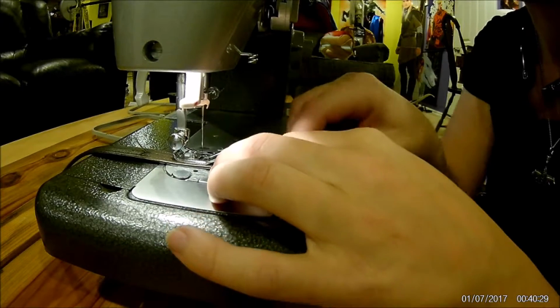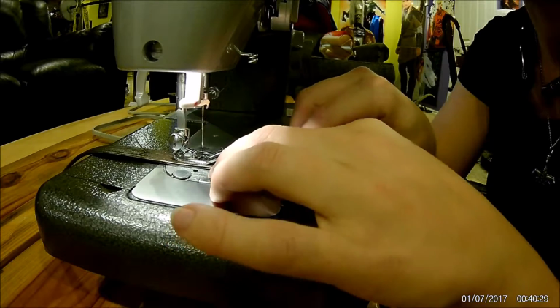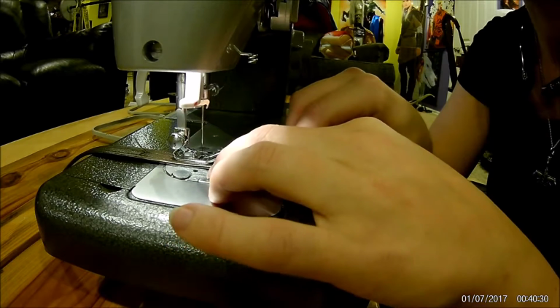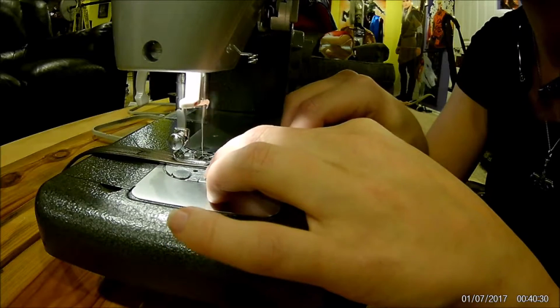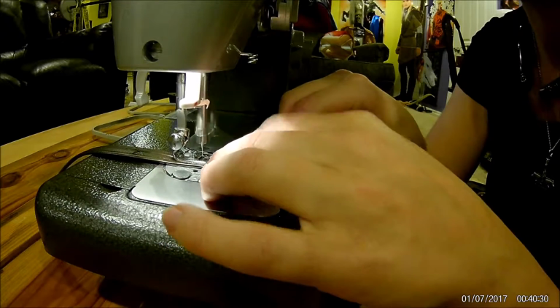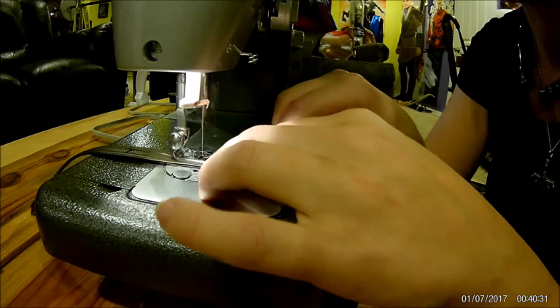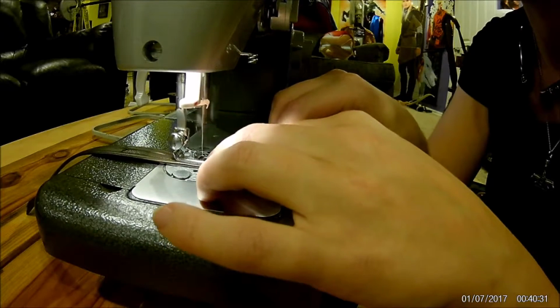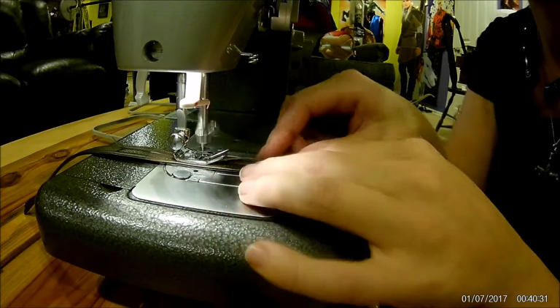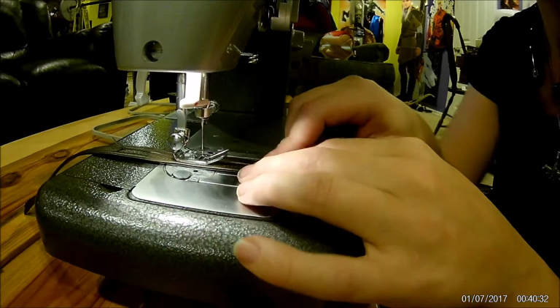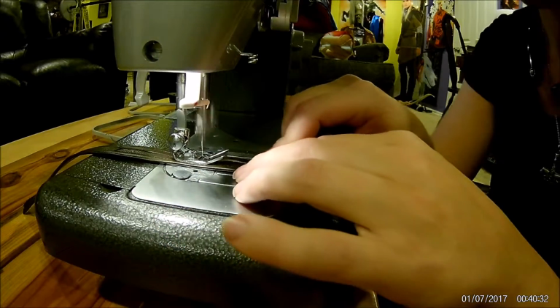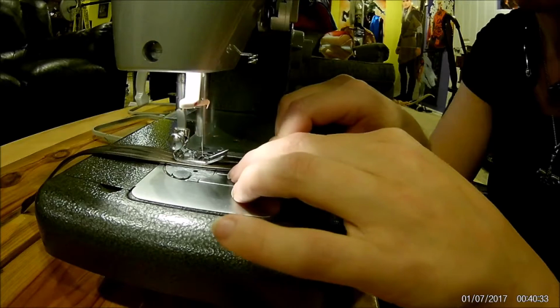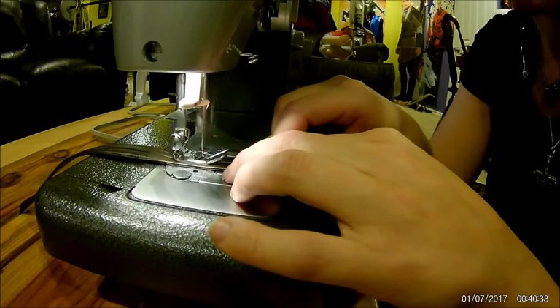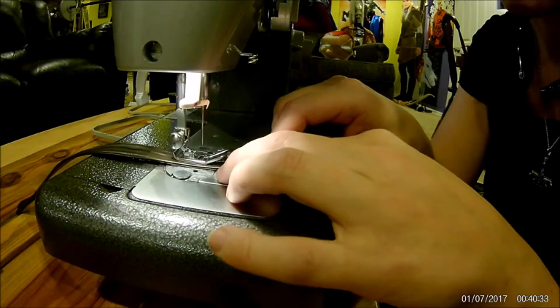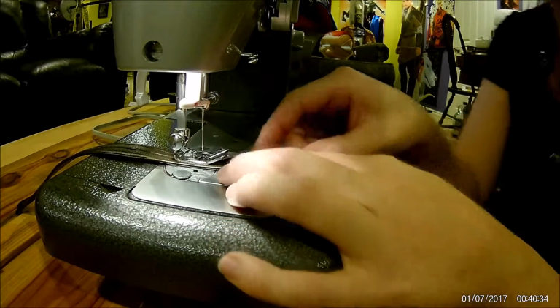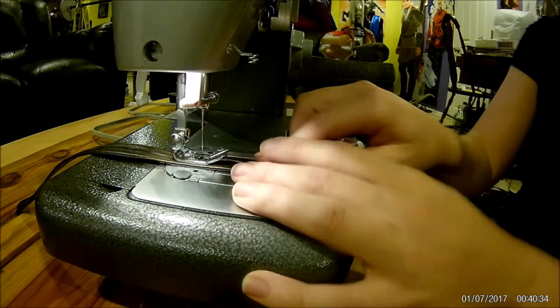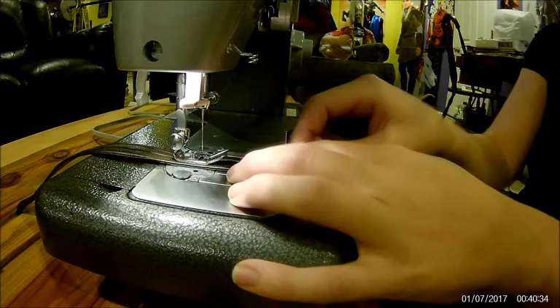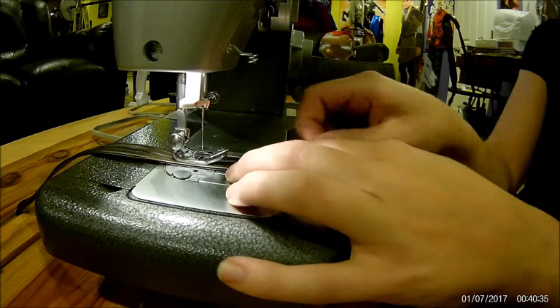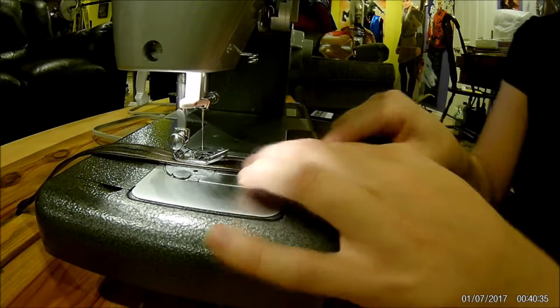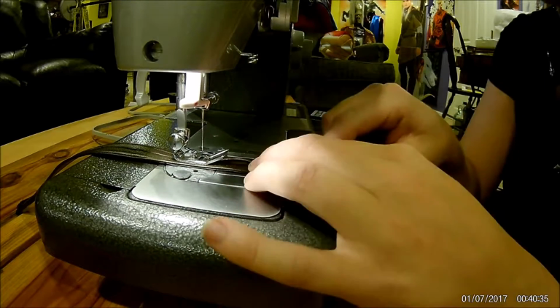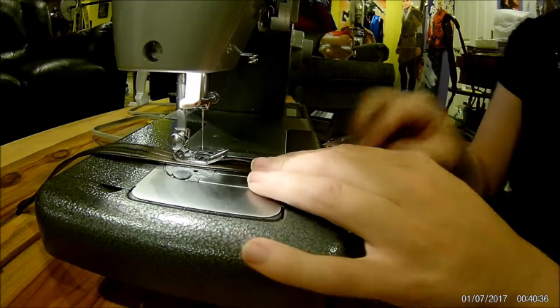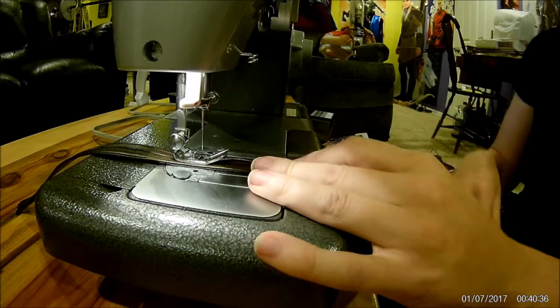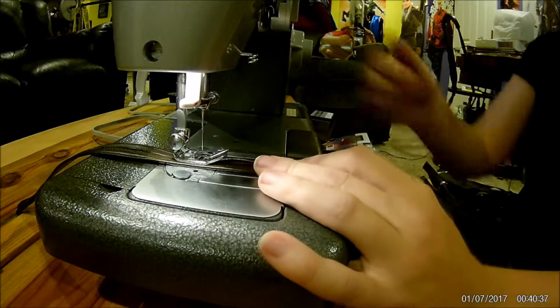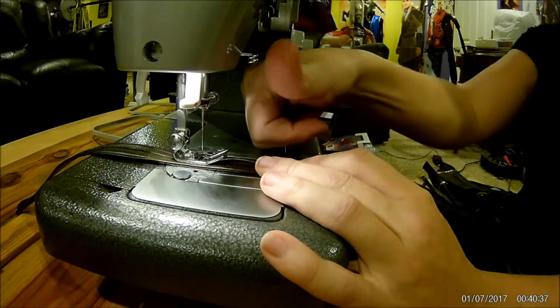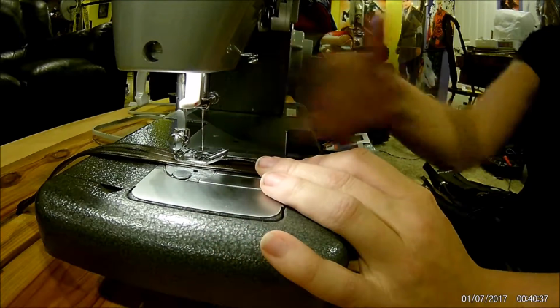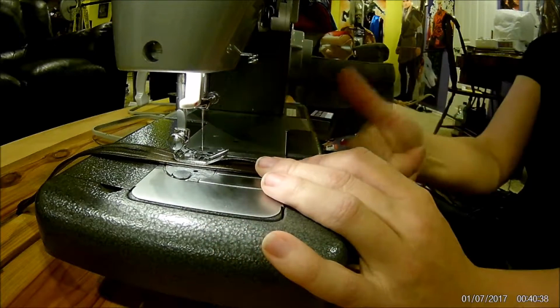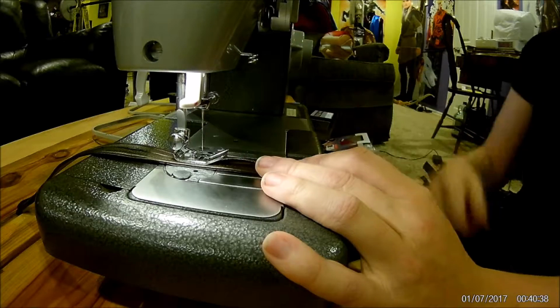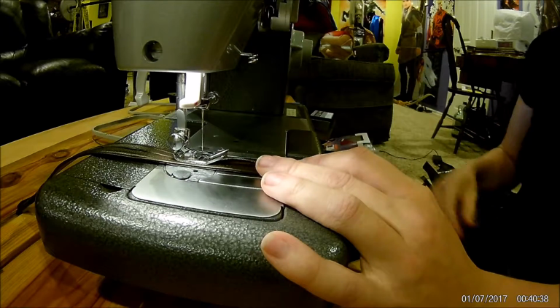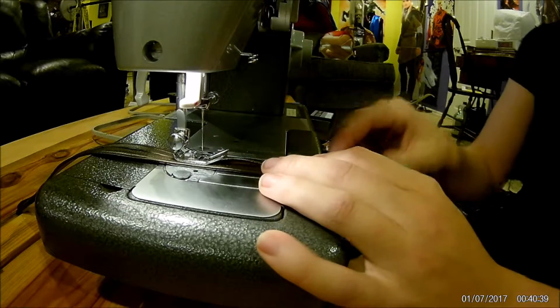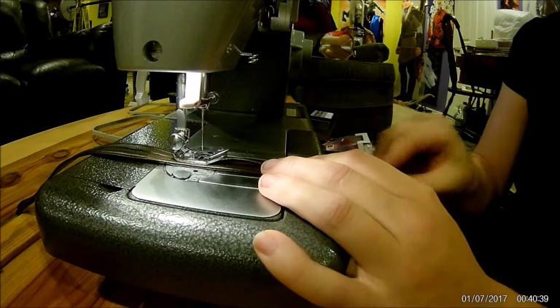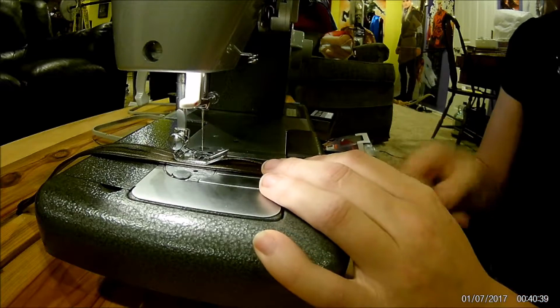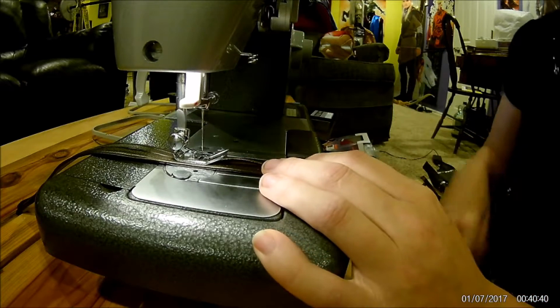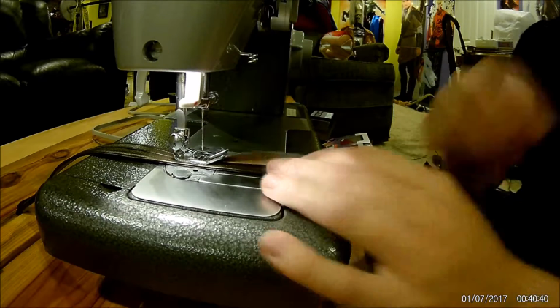Take your time, don't rush, and you should have it done. You guys keep sewing and keep cosplaying!